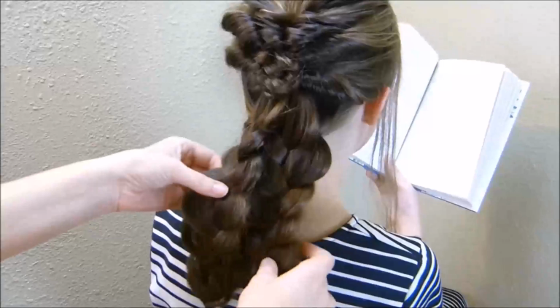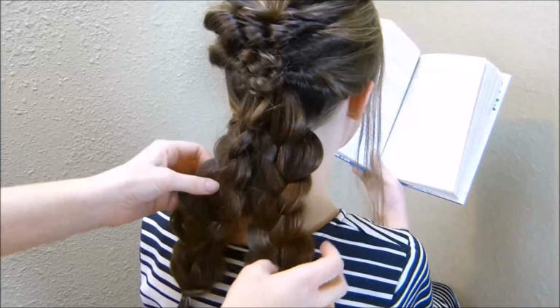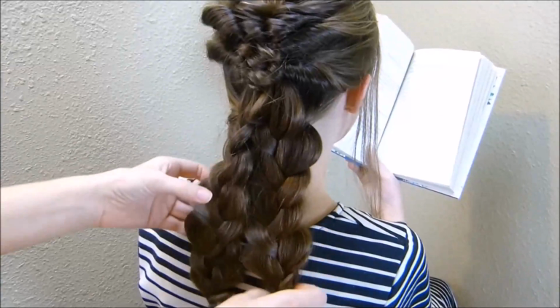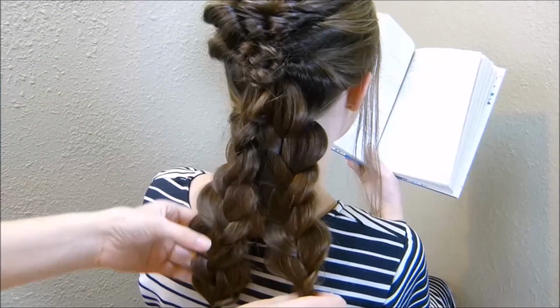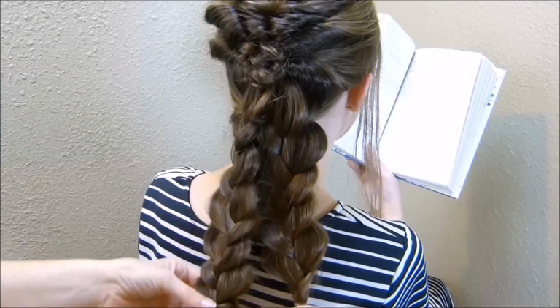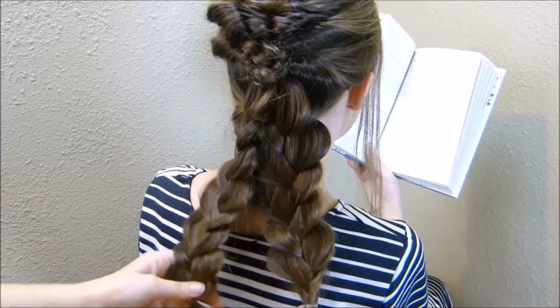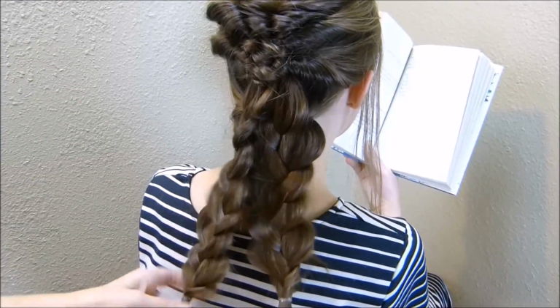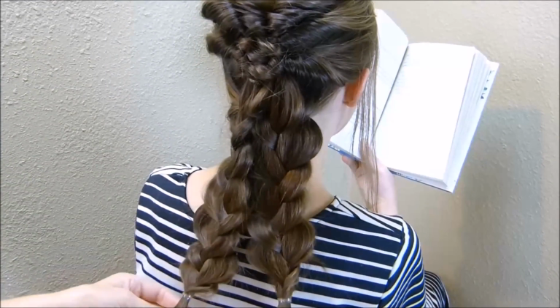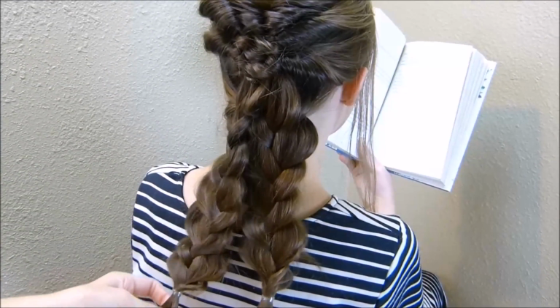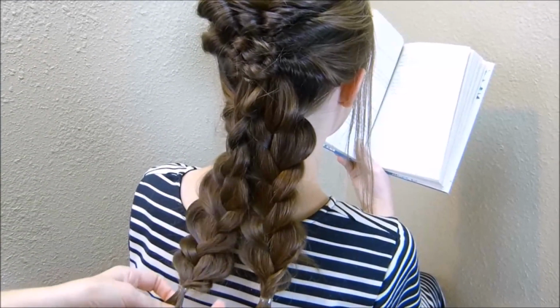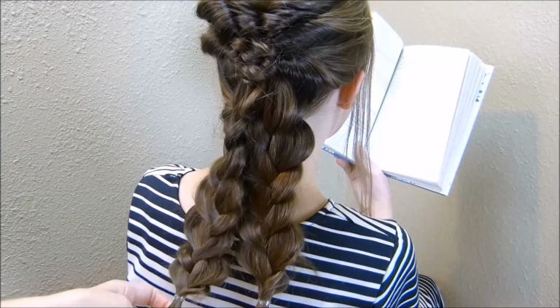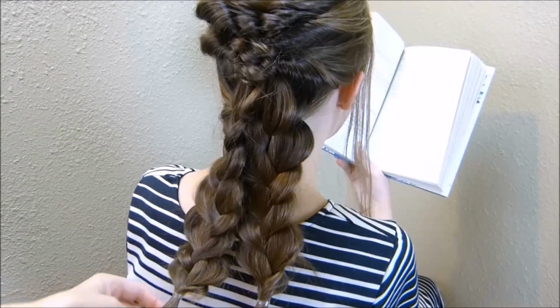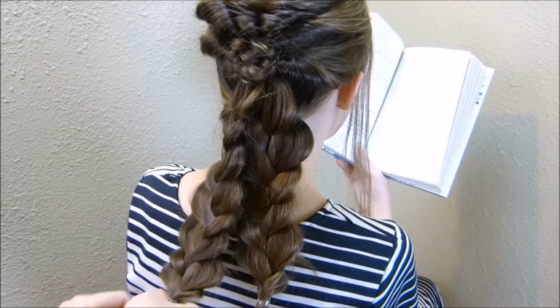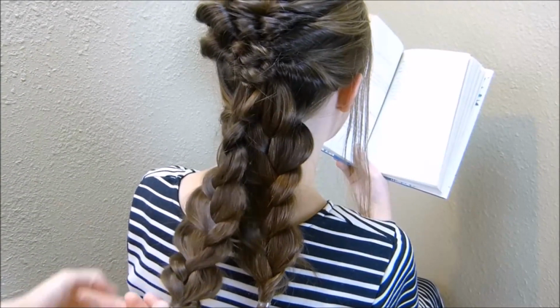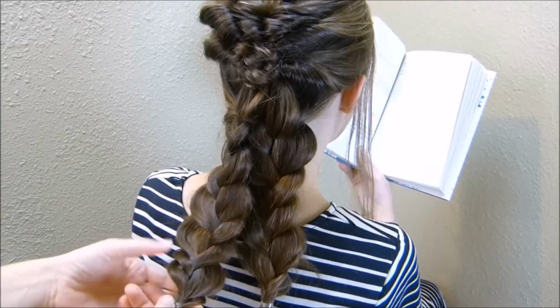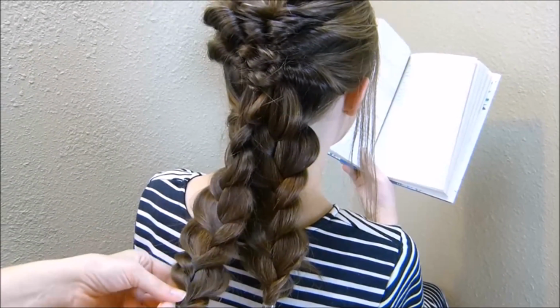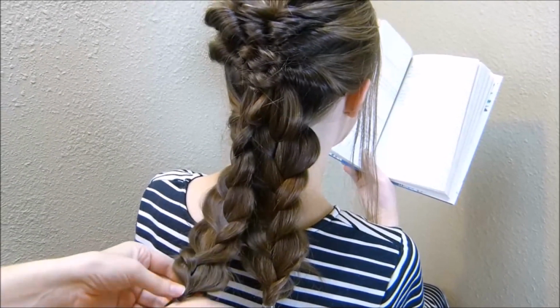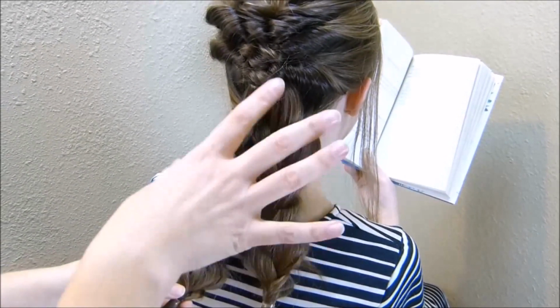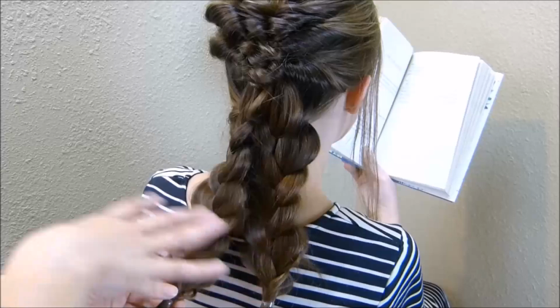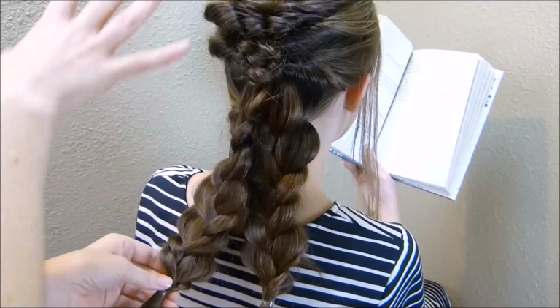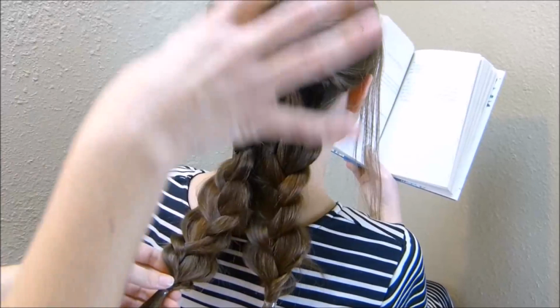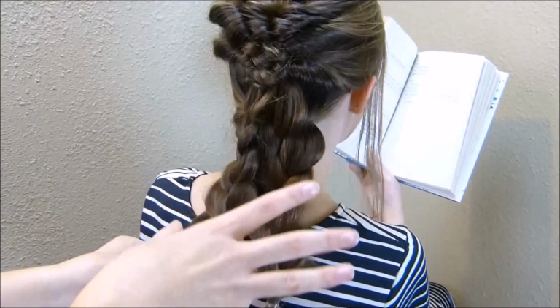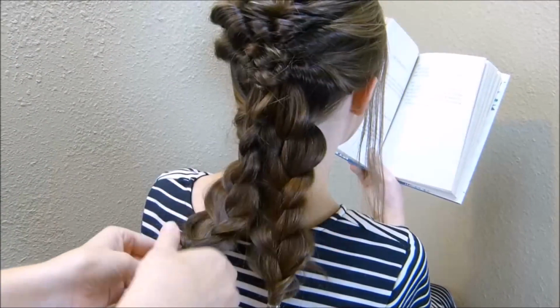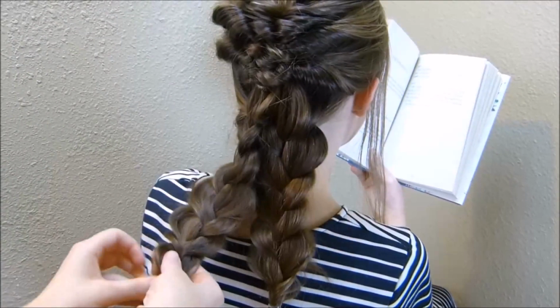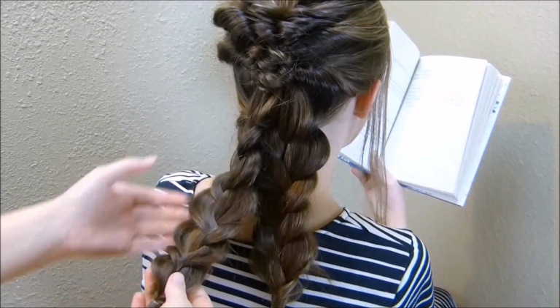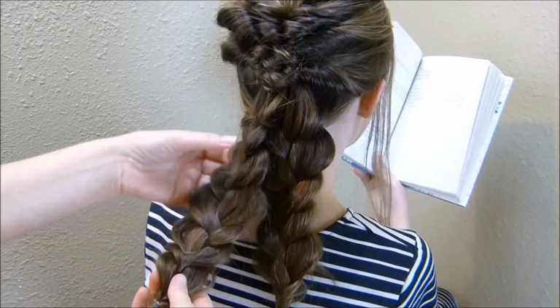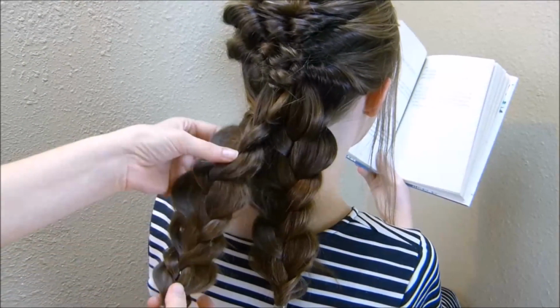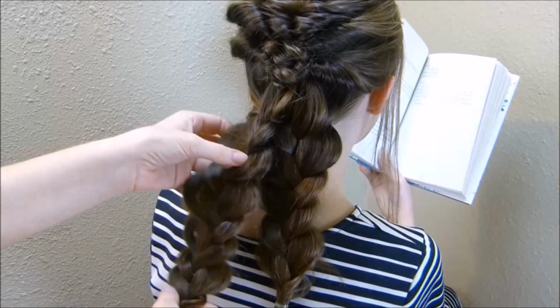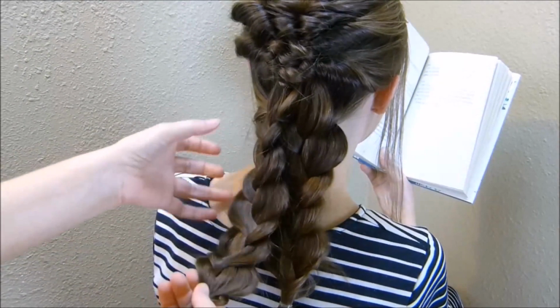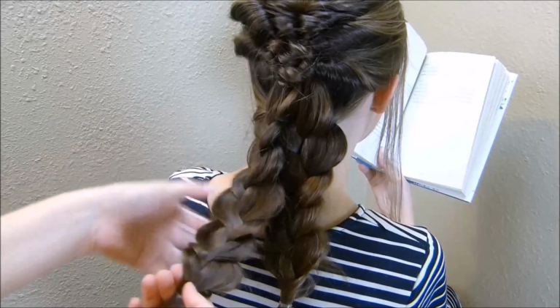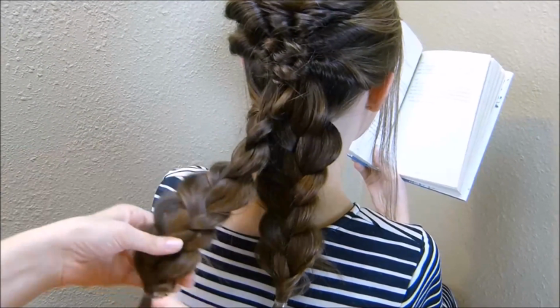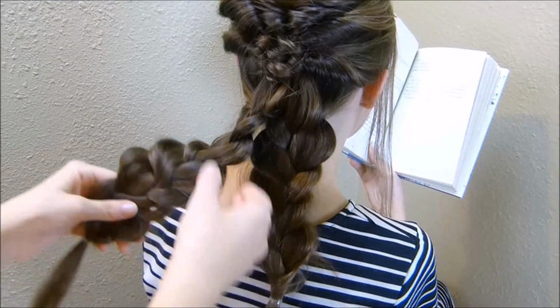Okay, now that I have these braids made, again this is going to be no exact science. I'm just going to kind of wind them up until I like the way it looks and pin it into place.